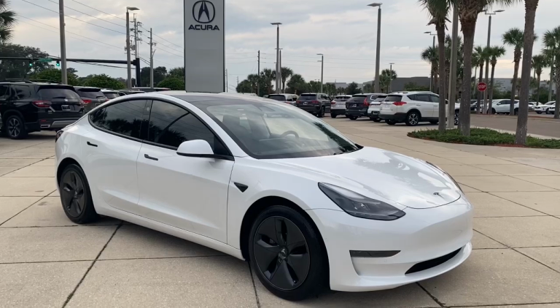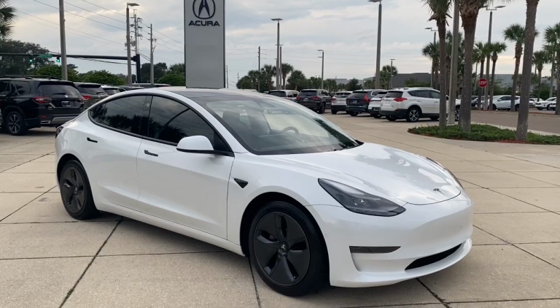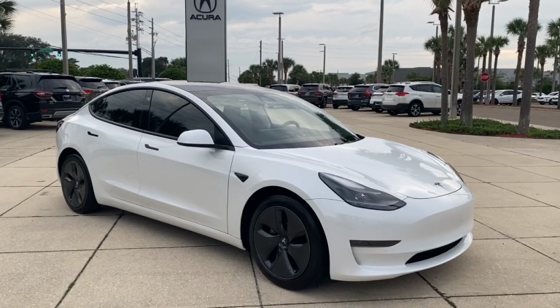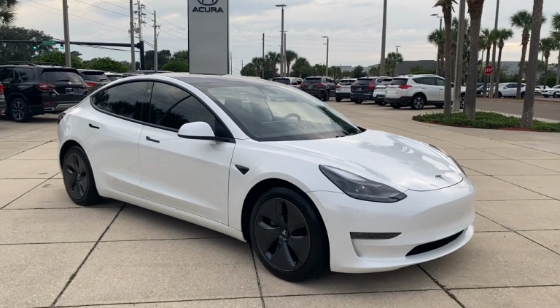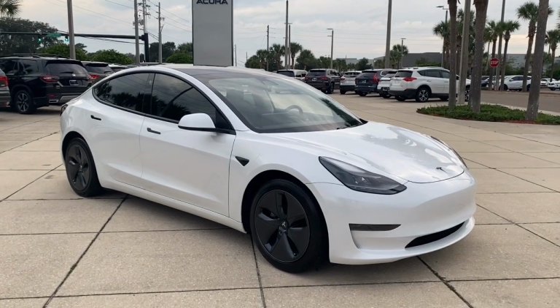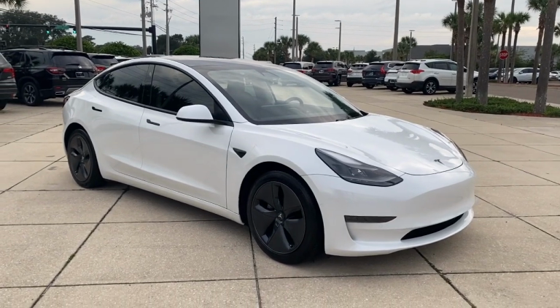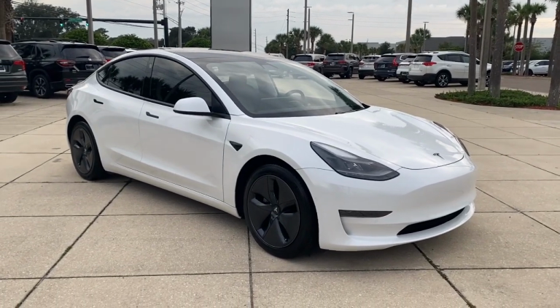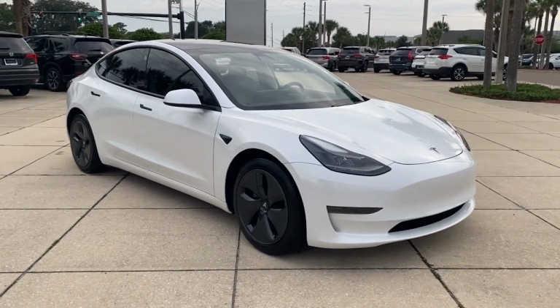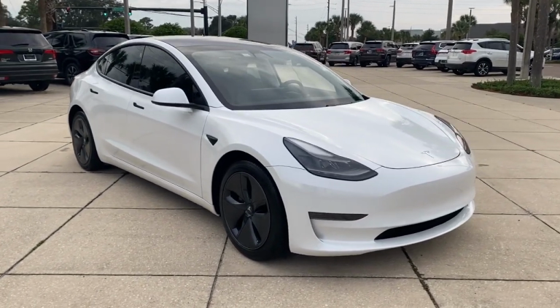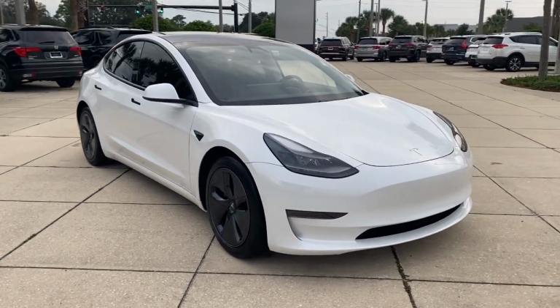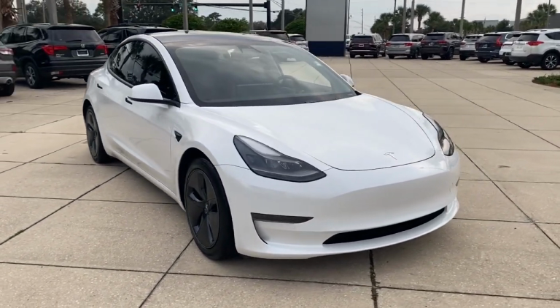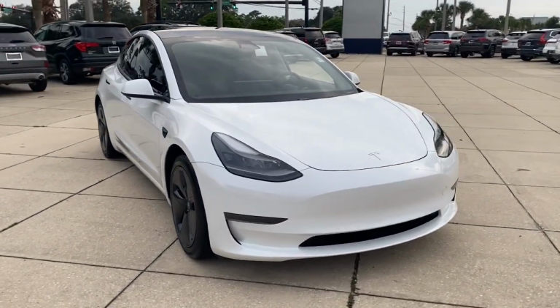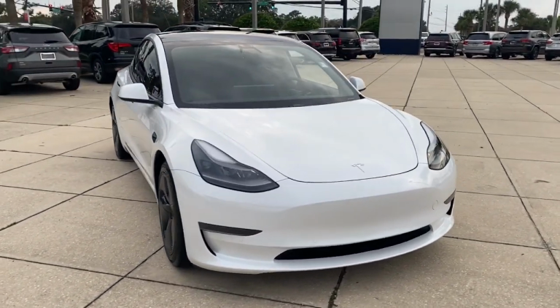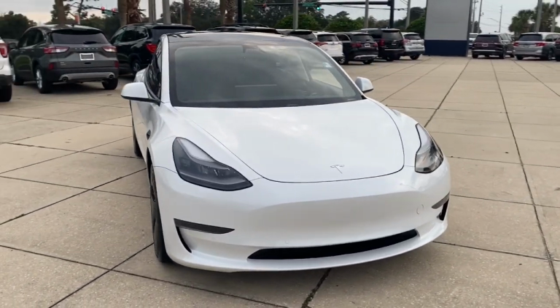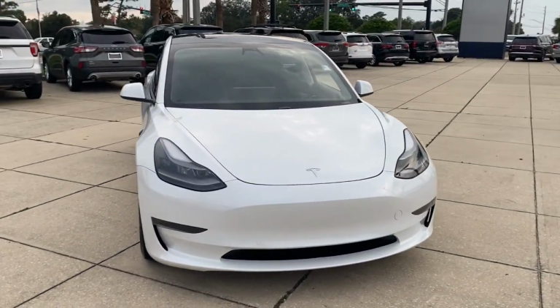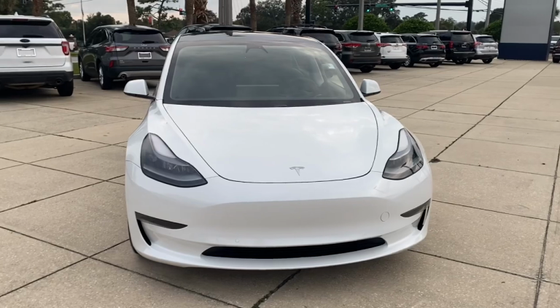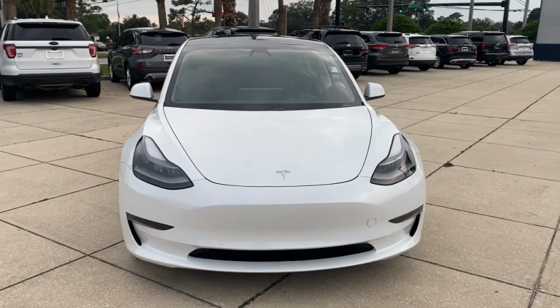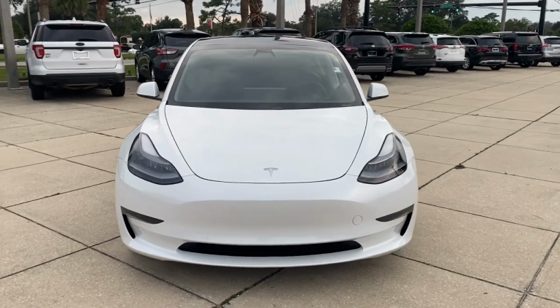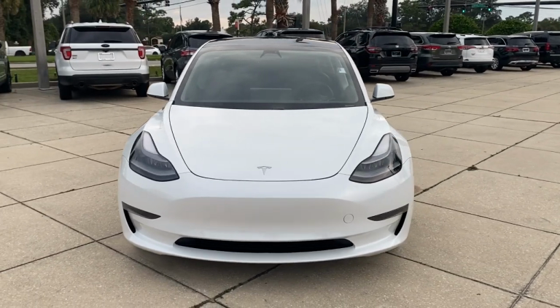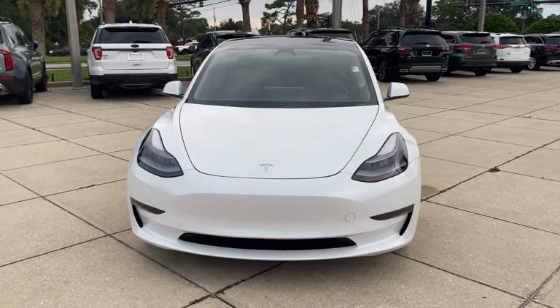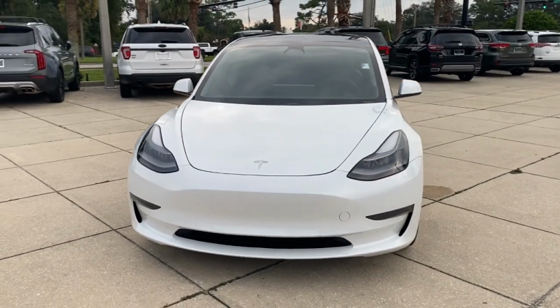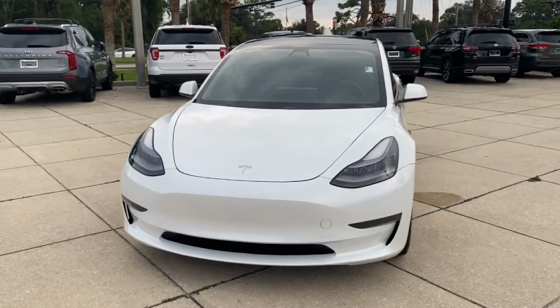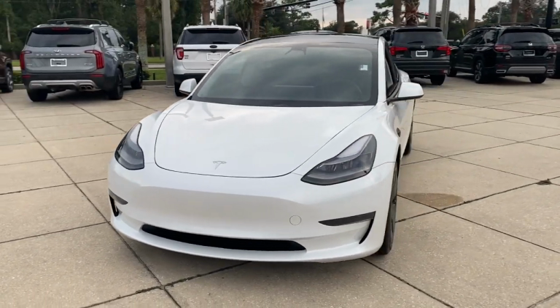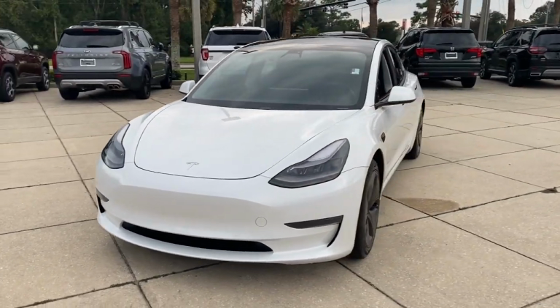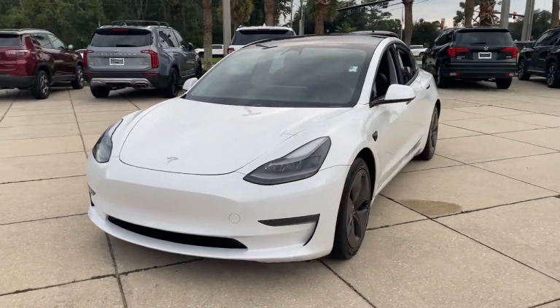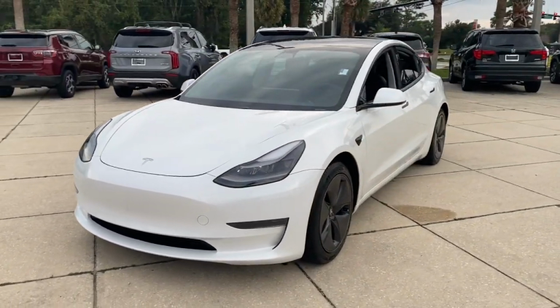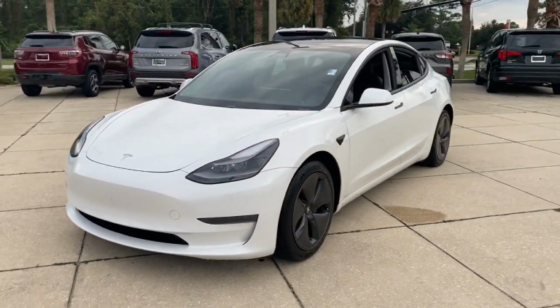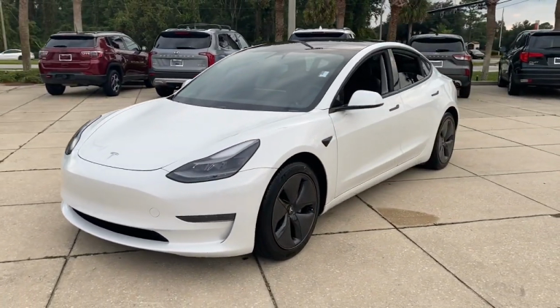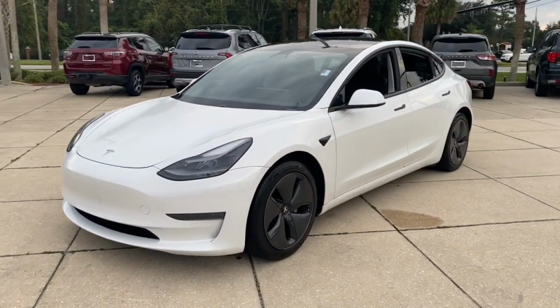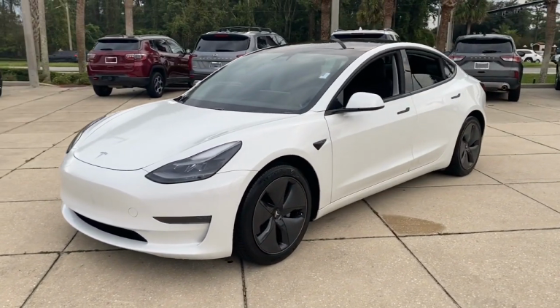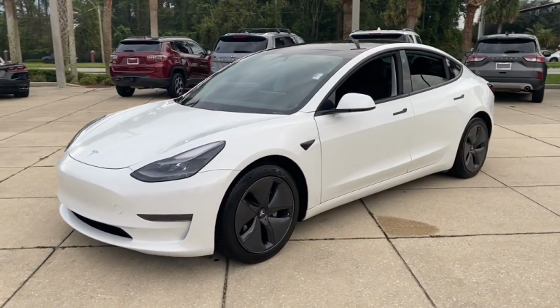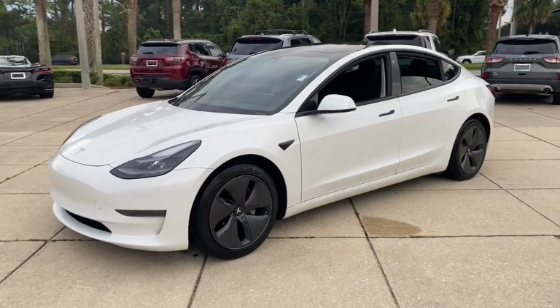This could be the car for you. The 2021 Tesla Model 3. With less than 25,000 miles on the odometer, this vehicle stands out from the rest.